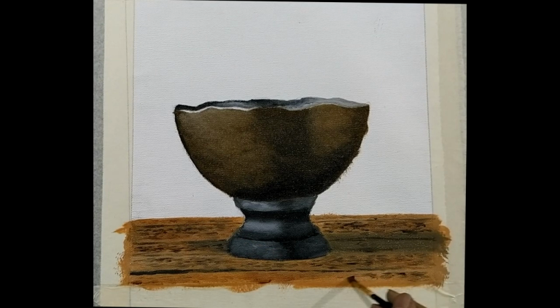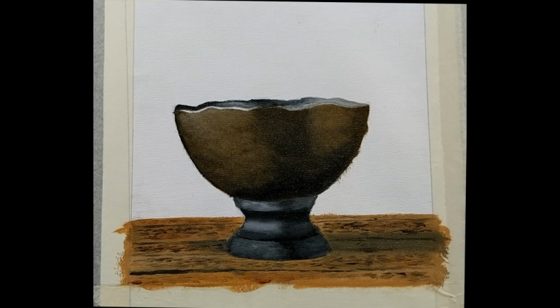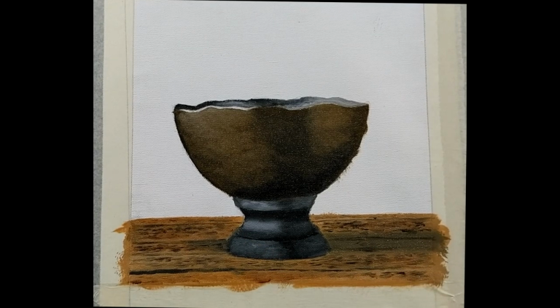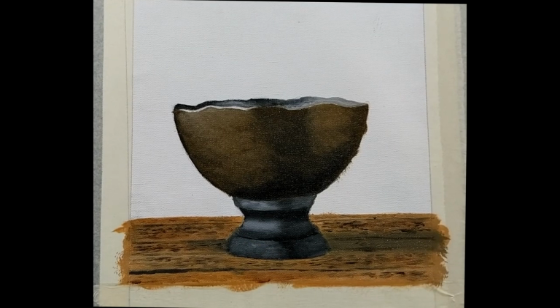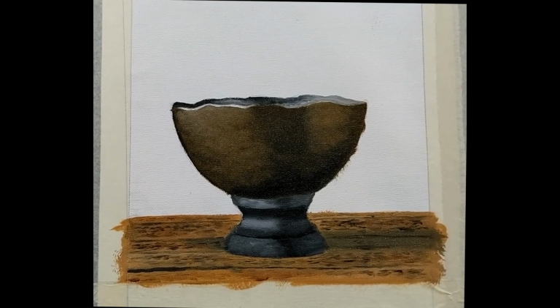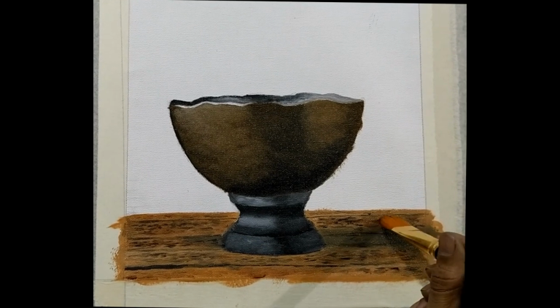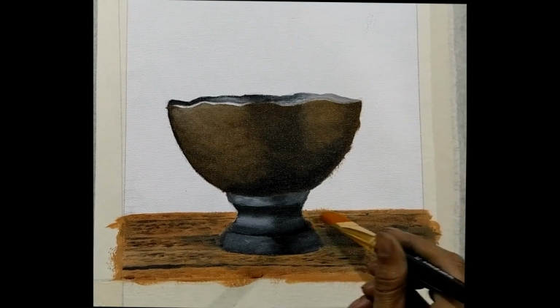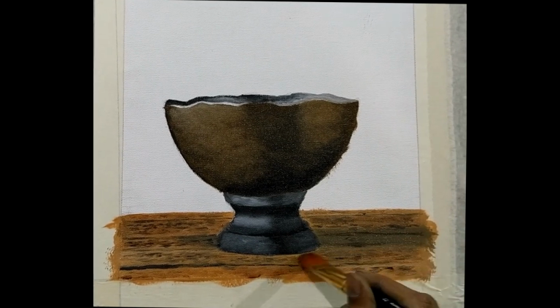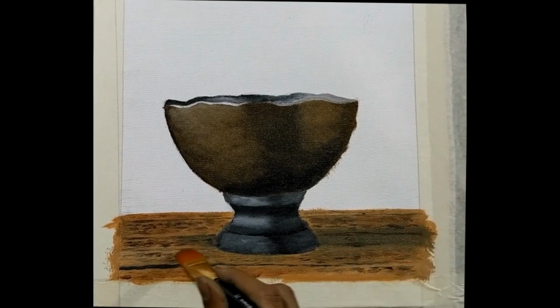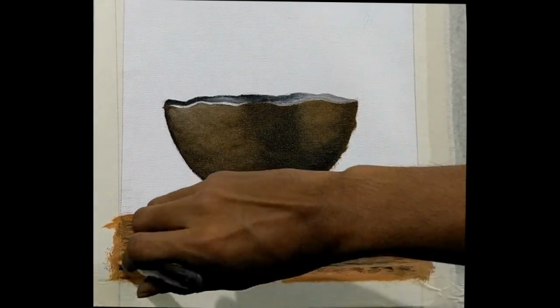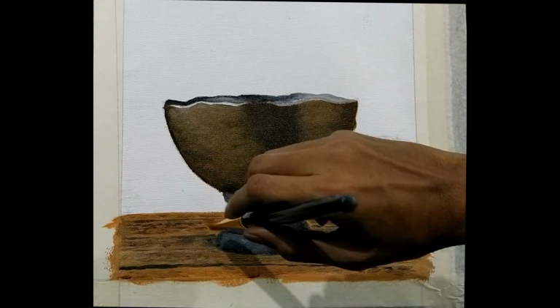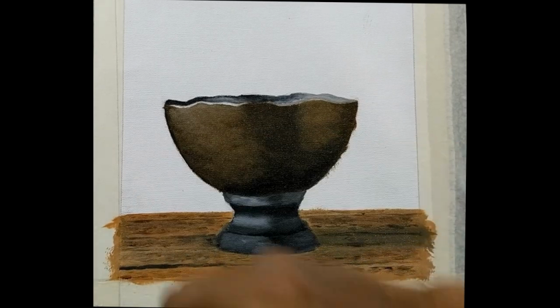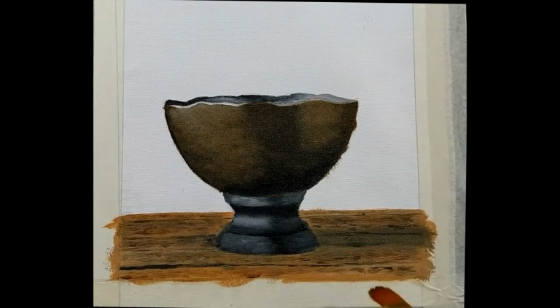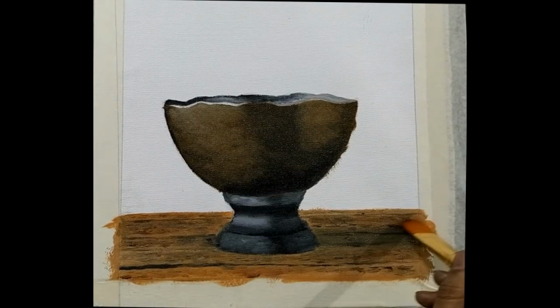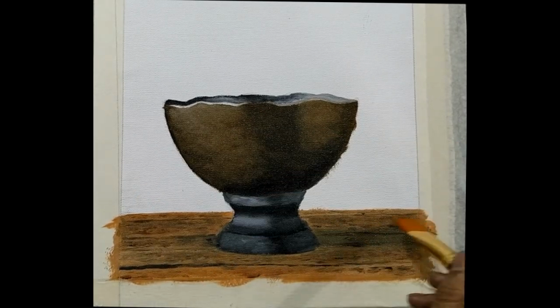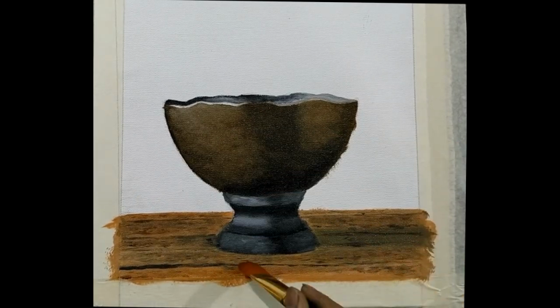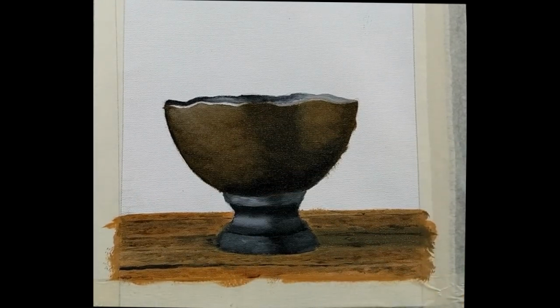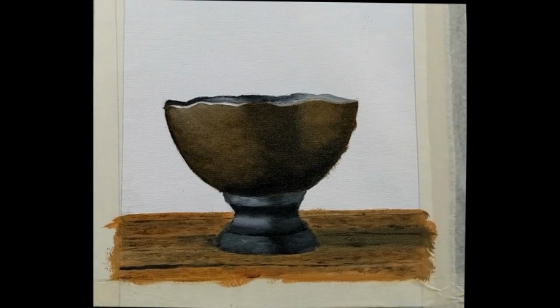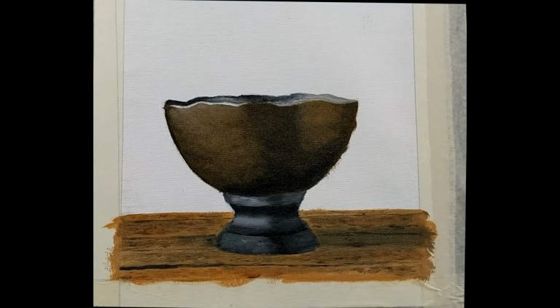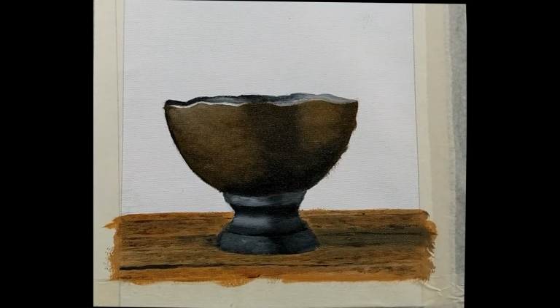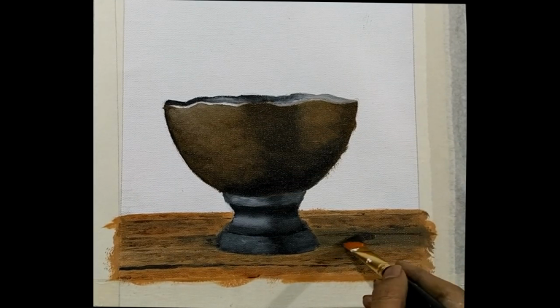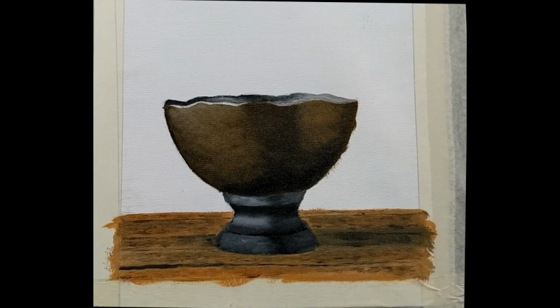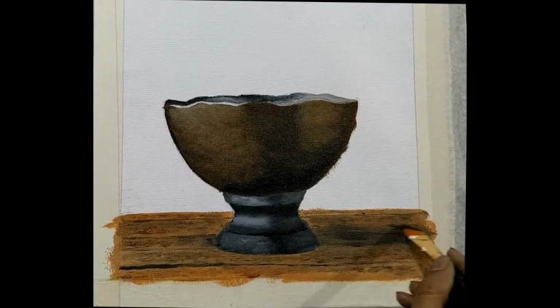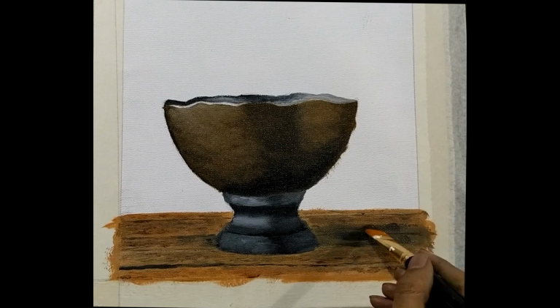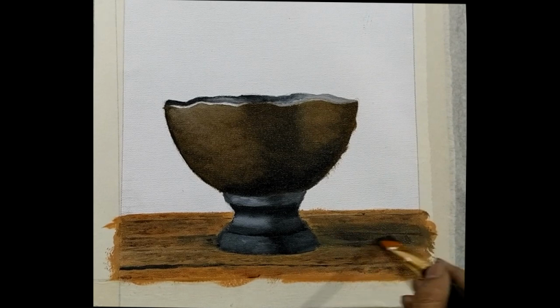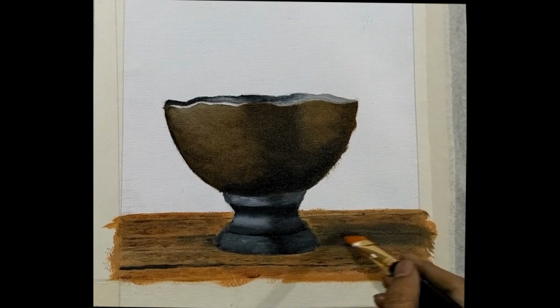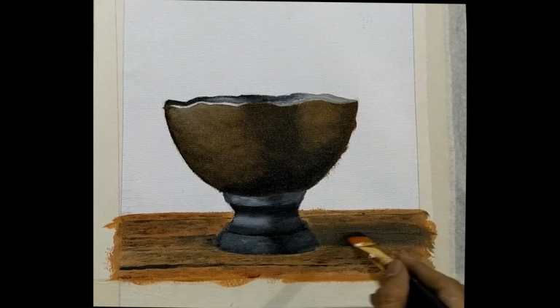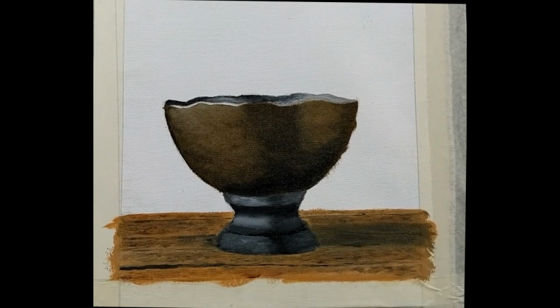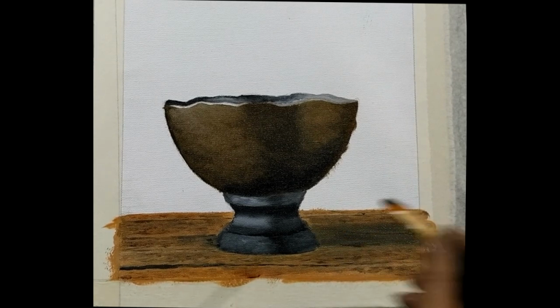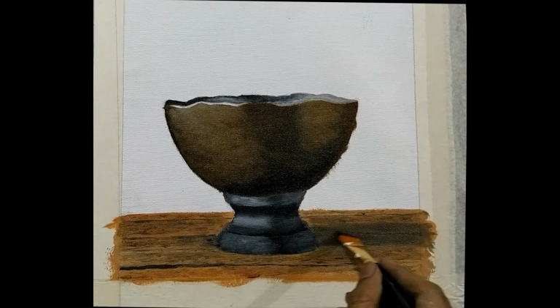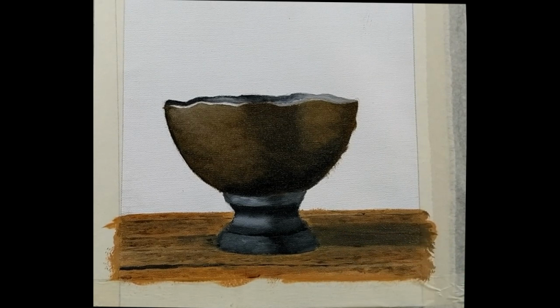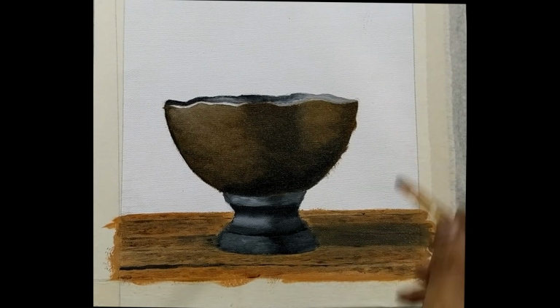Now you can take a dry brush and just blend in the colors. Don't over-blend — we need those small lines in between, but we want them to soak in rather than stand out.